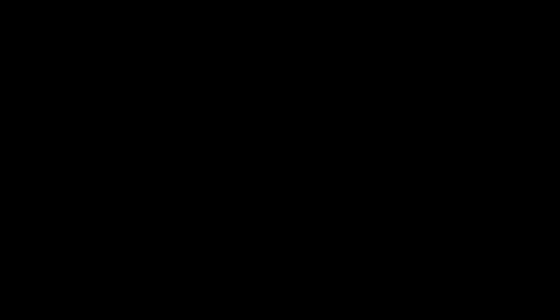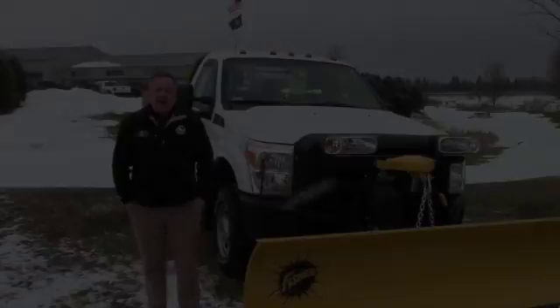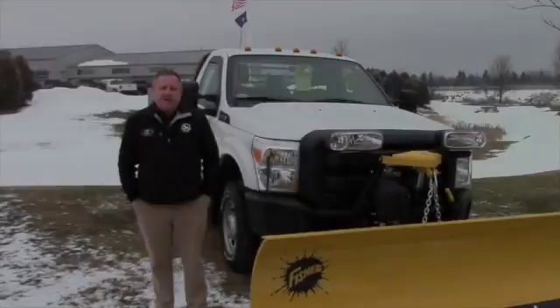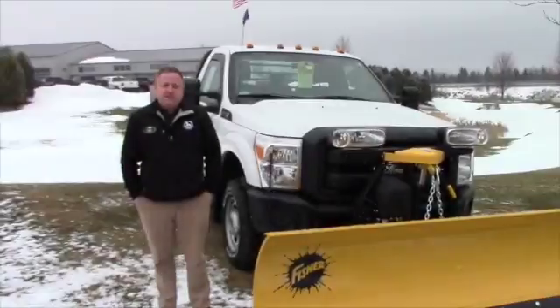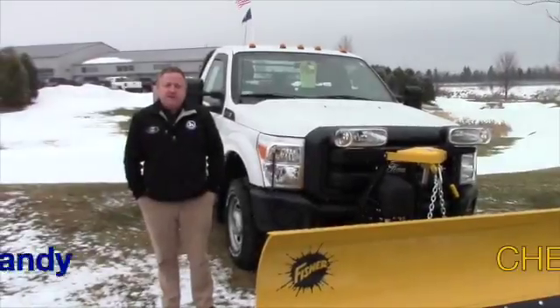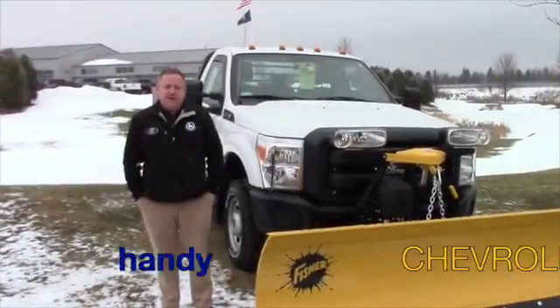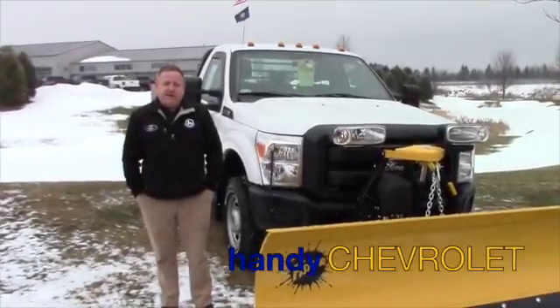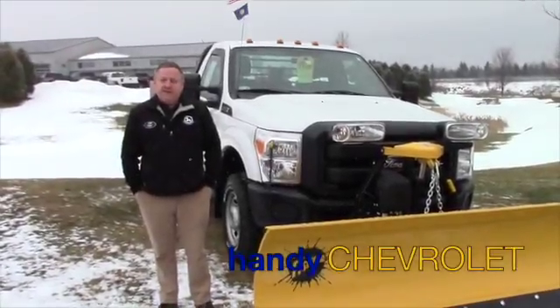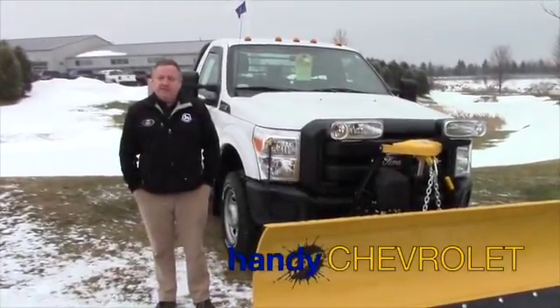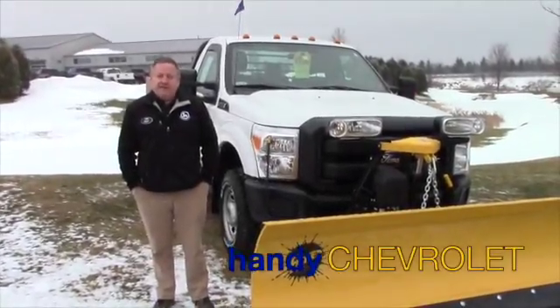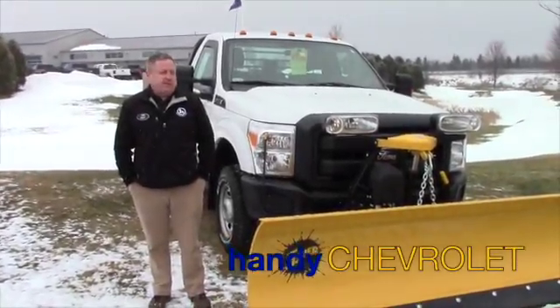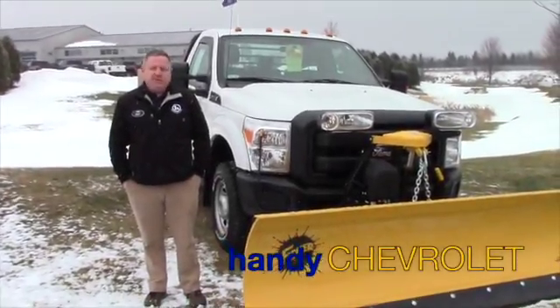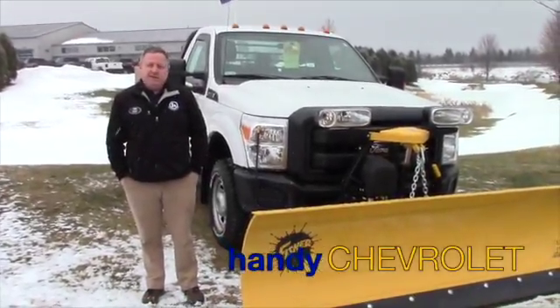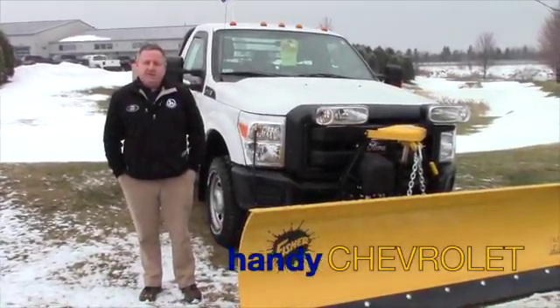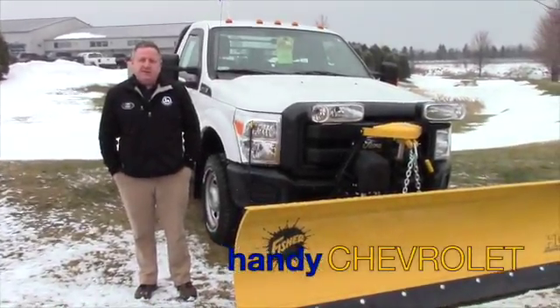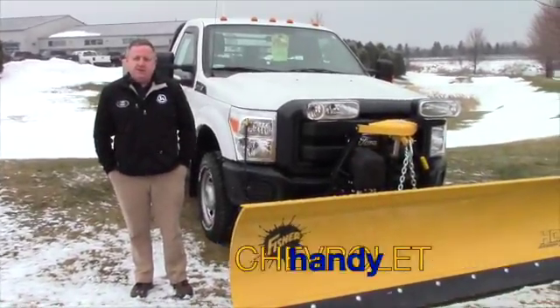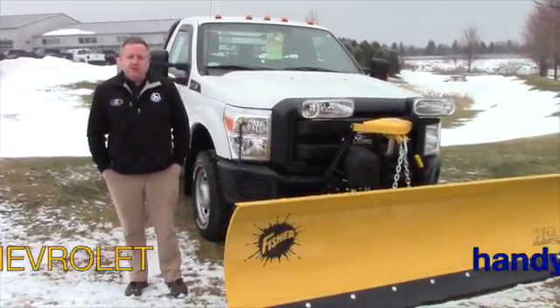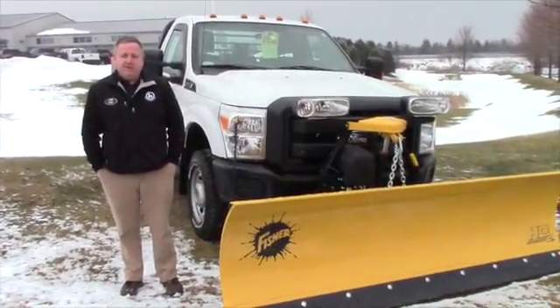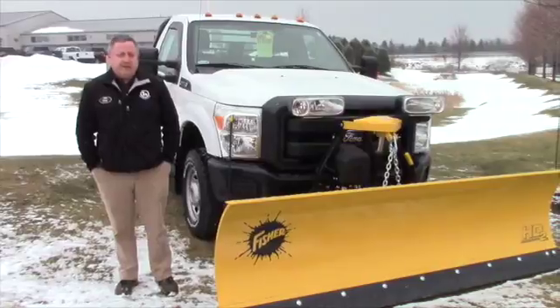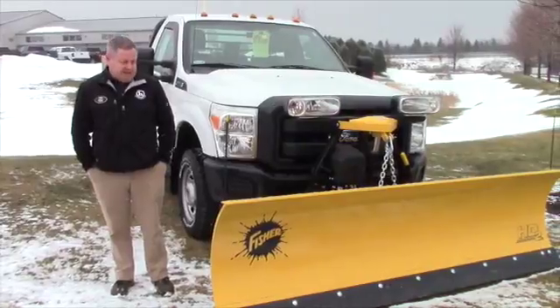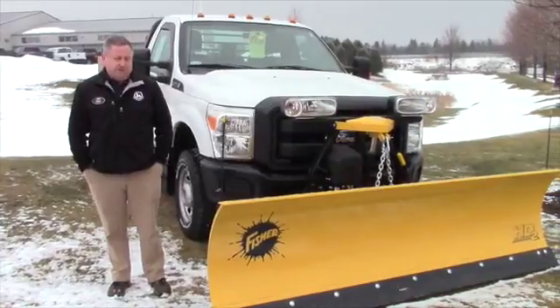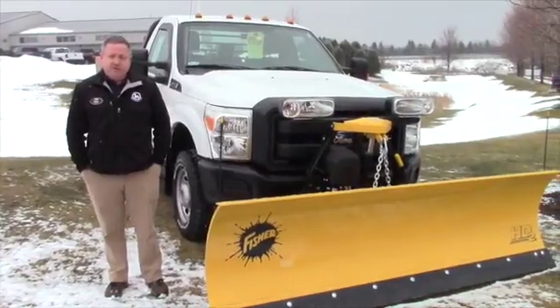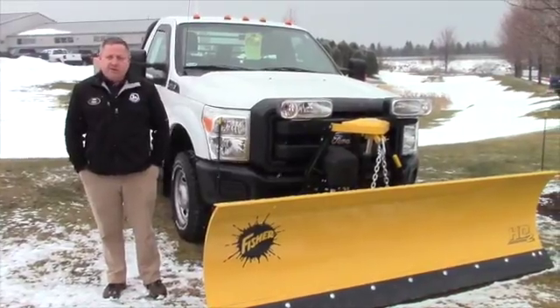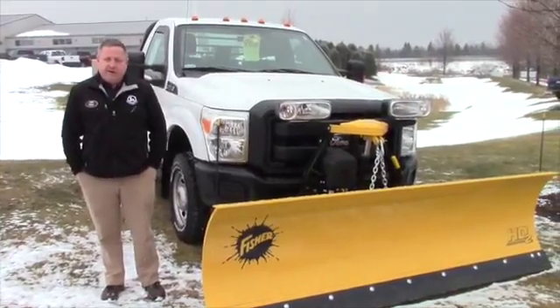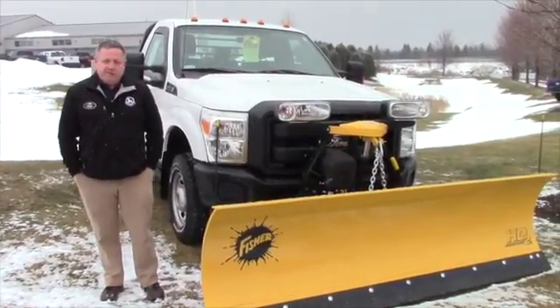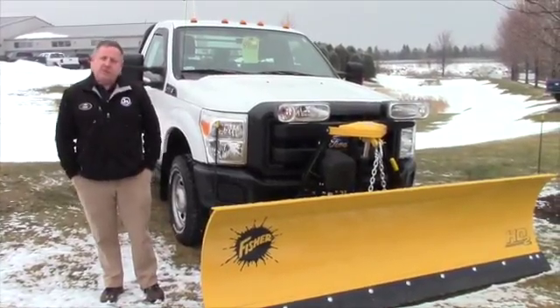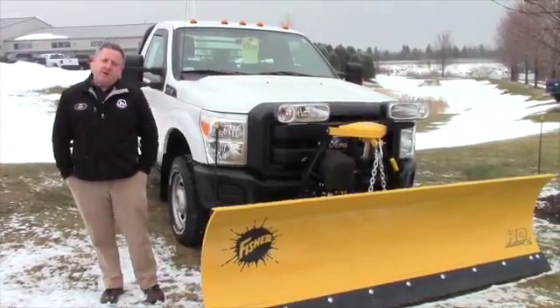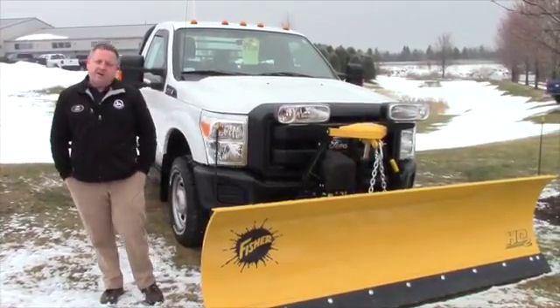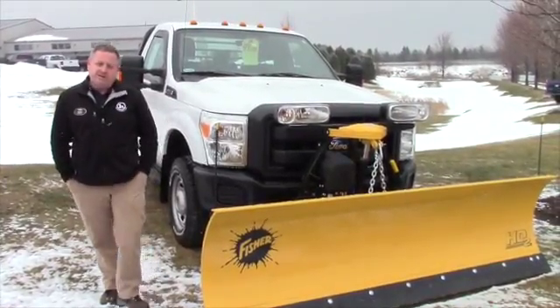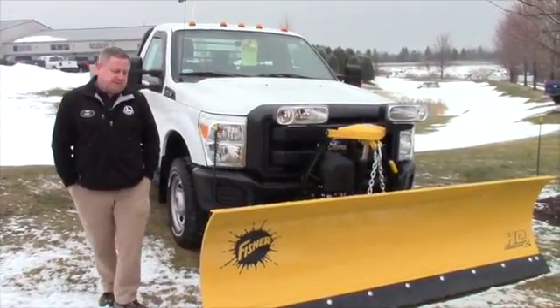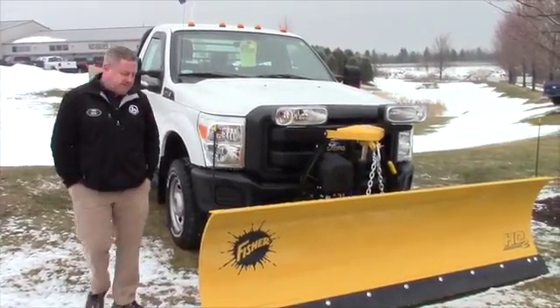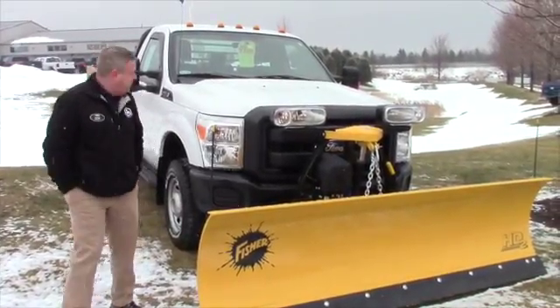Hi Avery, Steve Haunahan here at Handy Chevrolet. Just wanted to put the name with the face and show you the plow truck you inquired on. Take a quick walk around and hit some options and features.